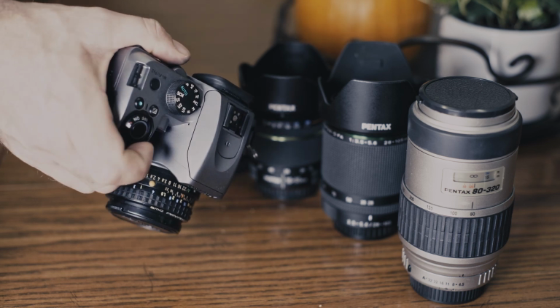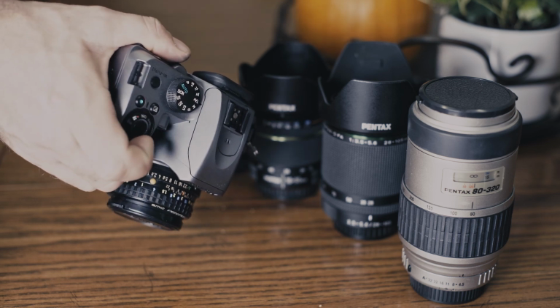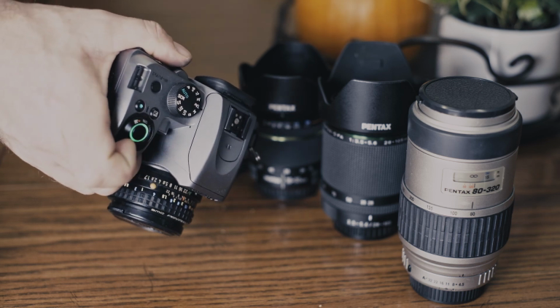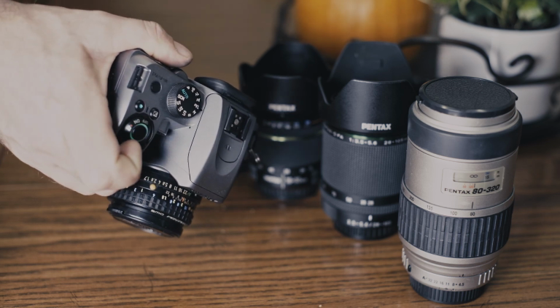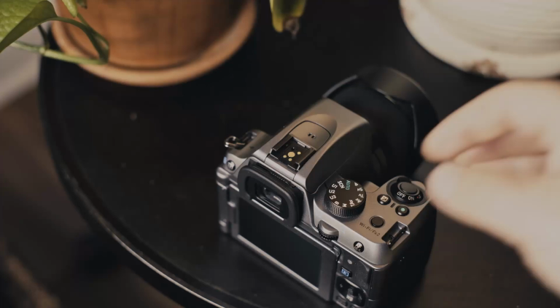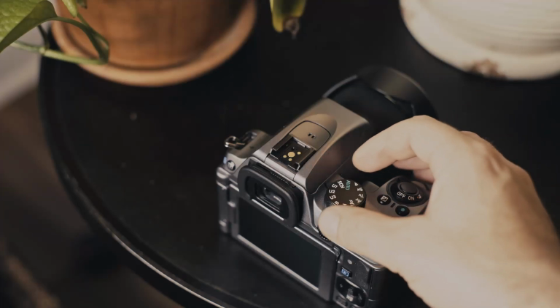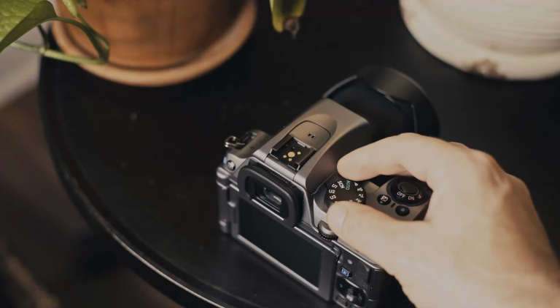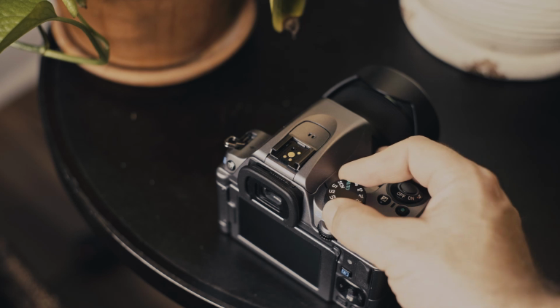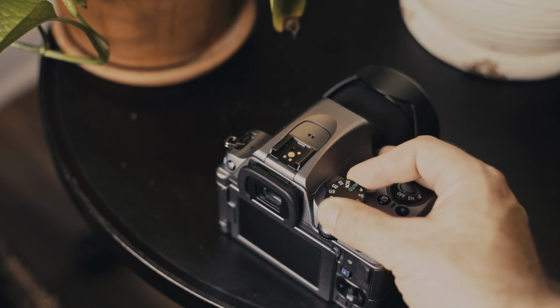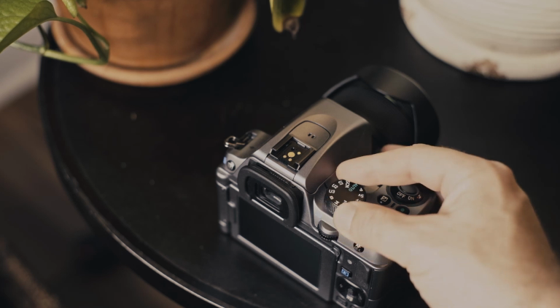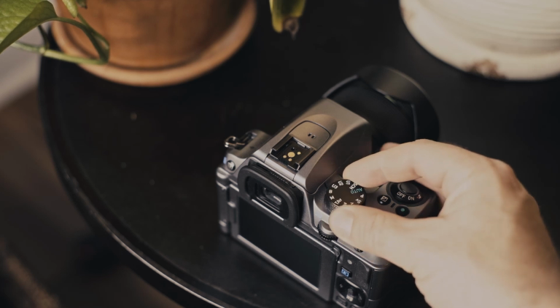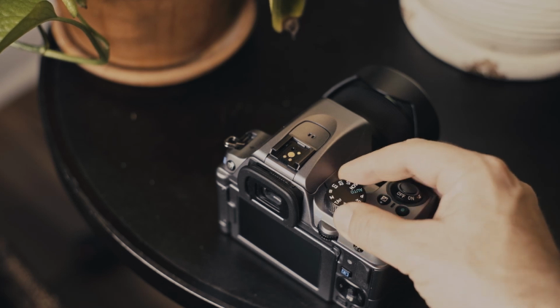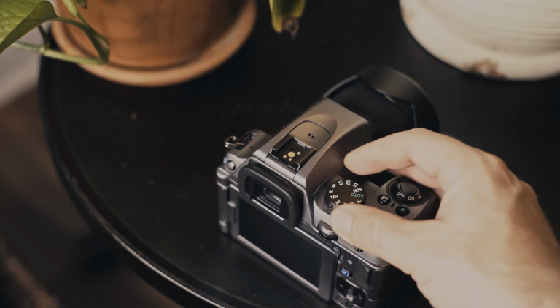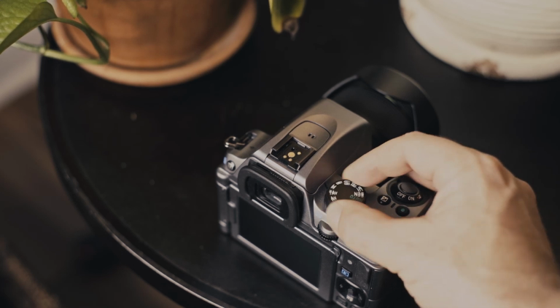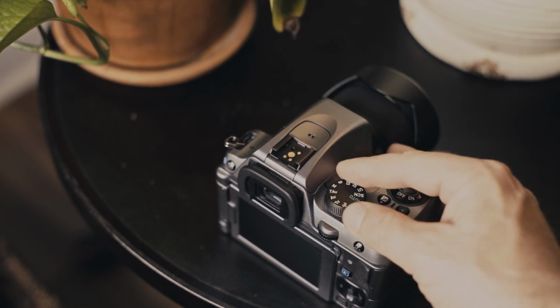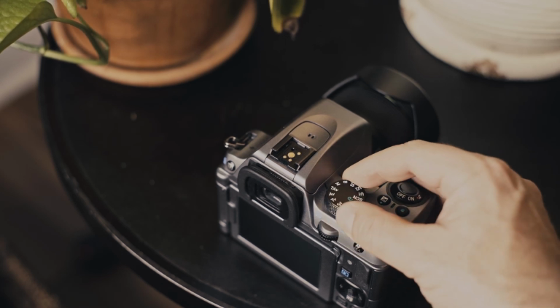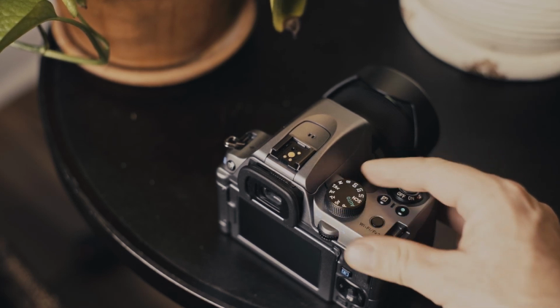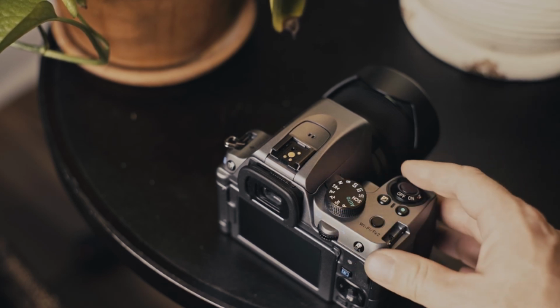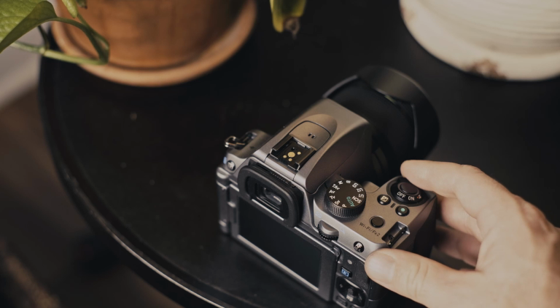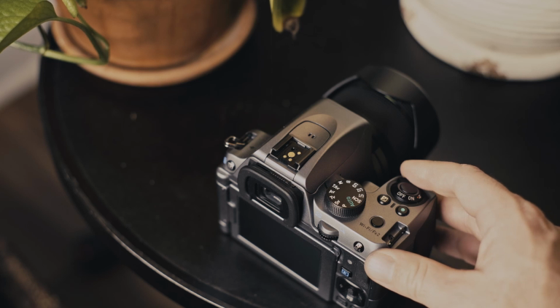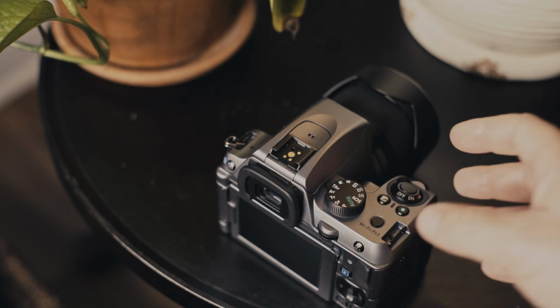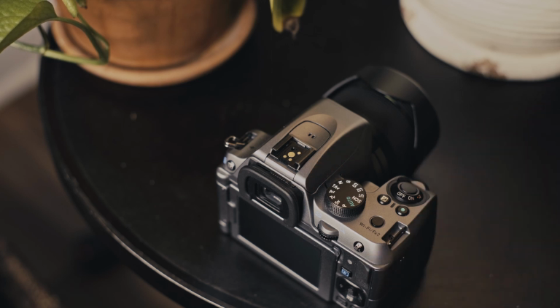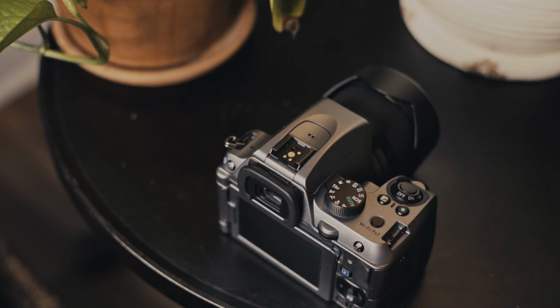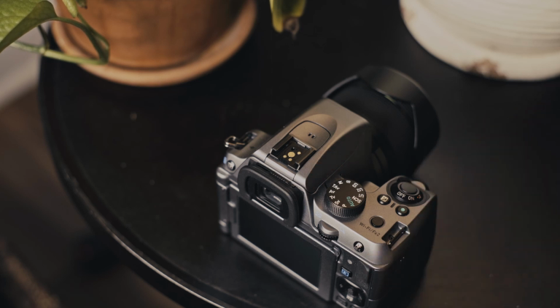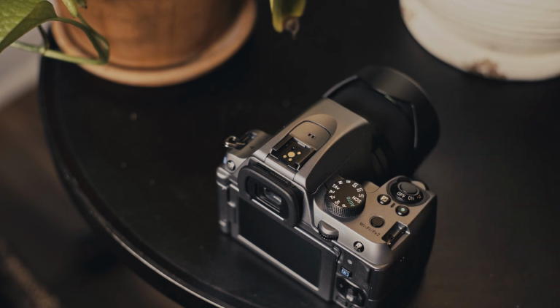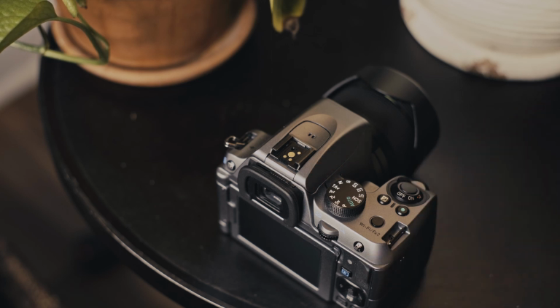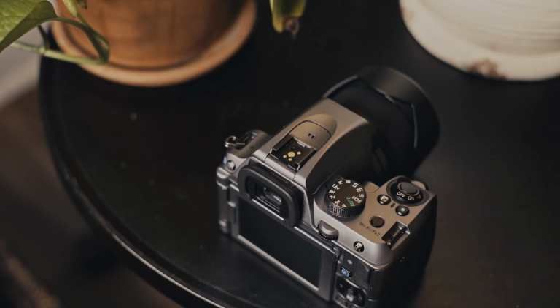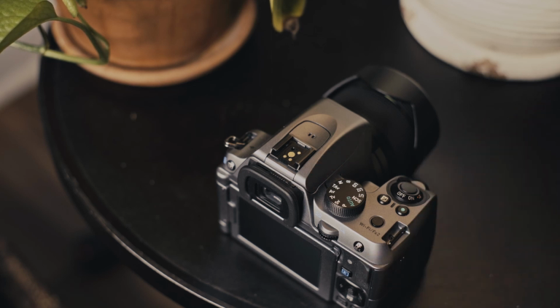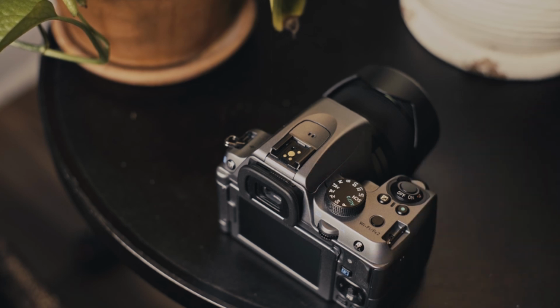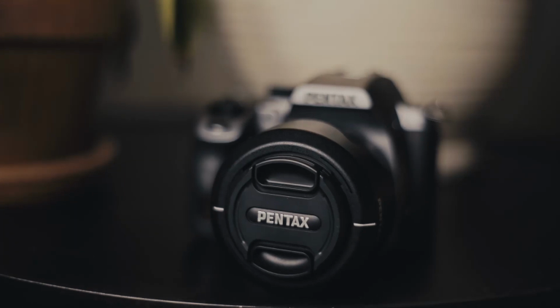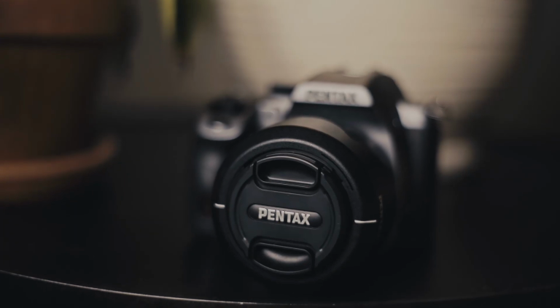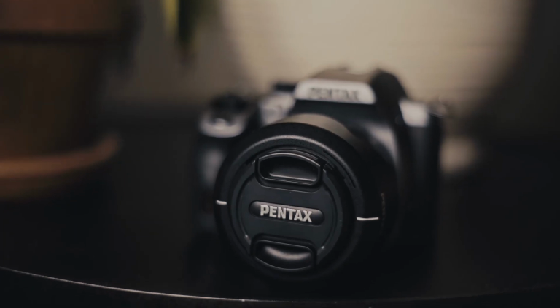The camera features three user-defined presets on the mode wheel along with the usual modes familiar to most camera users. Pentax also includes a TAV mode on their cameras, which basically amounts to manual mode with auto ISO. This makes getting auto ISO setup a breeze.